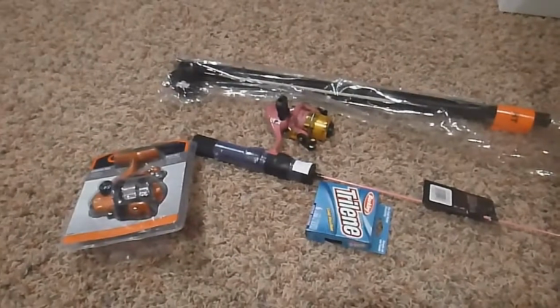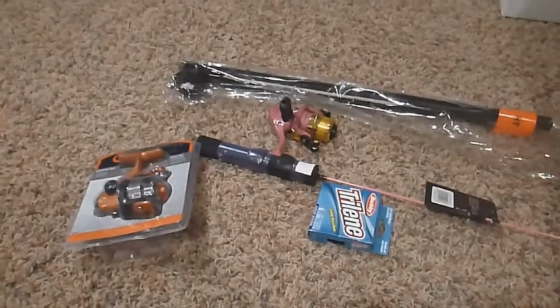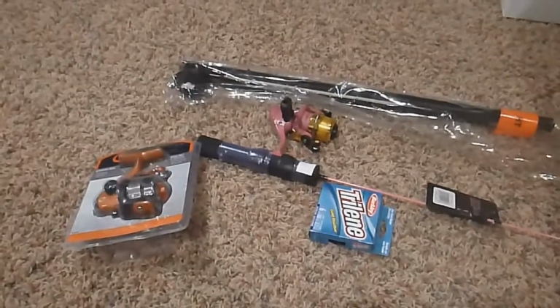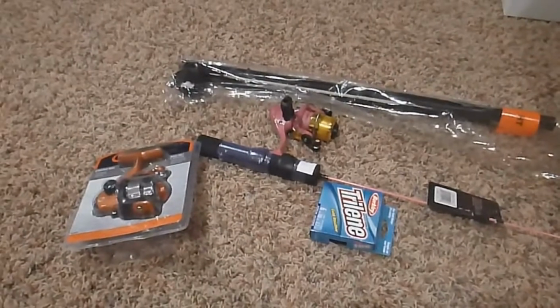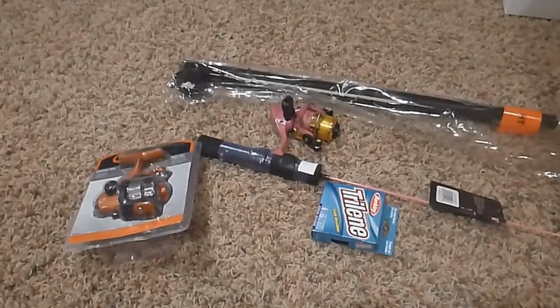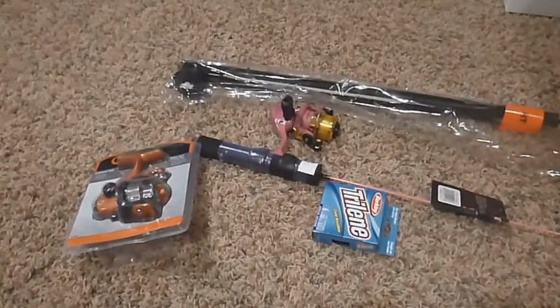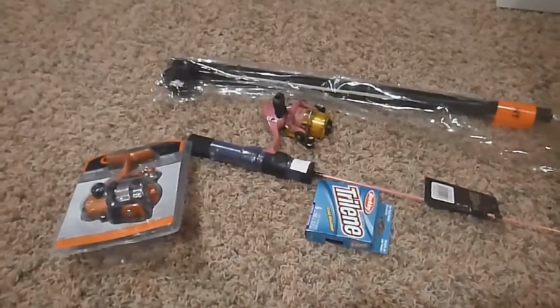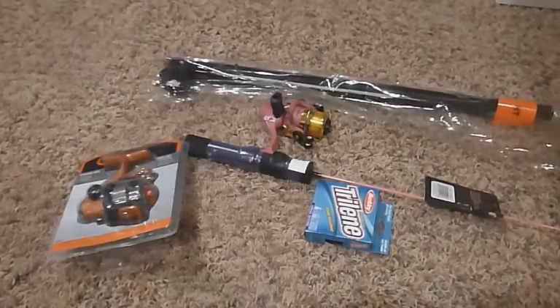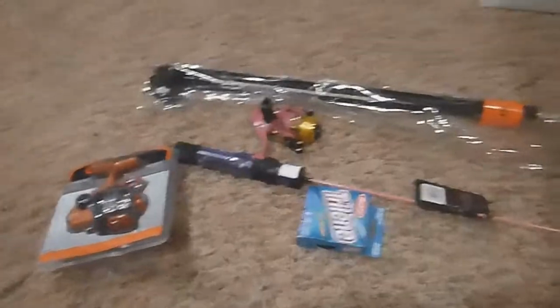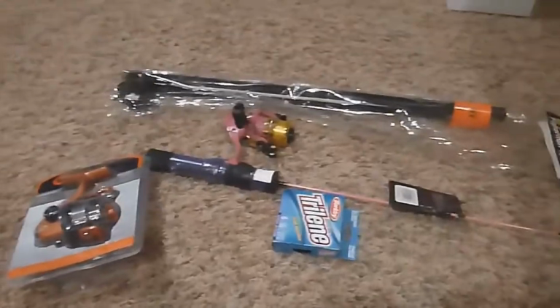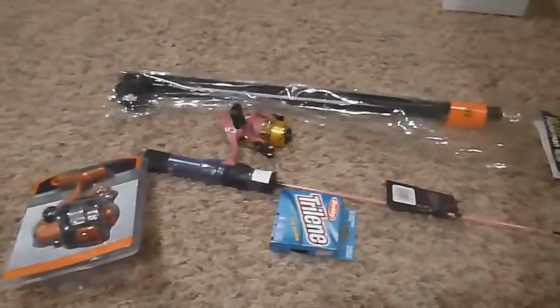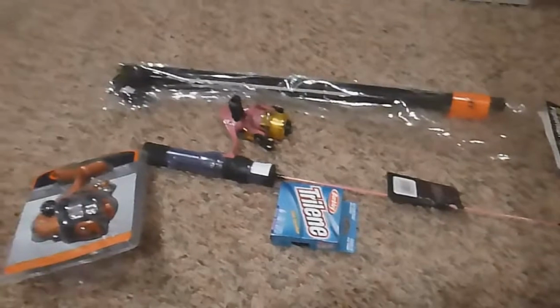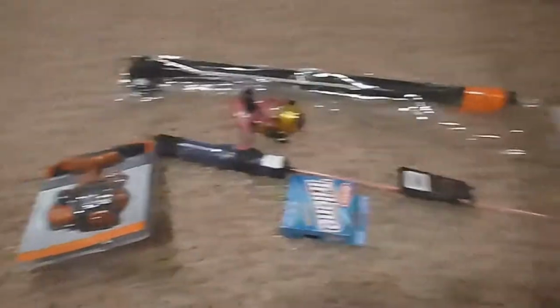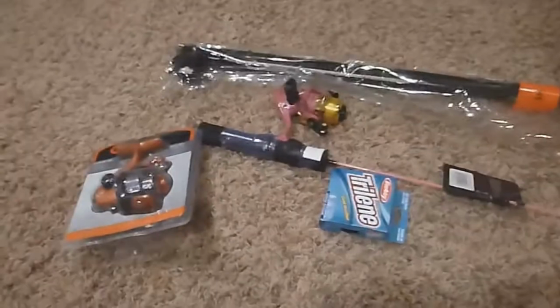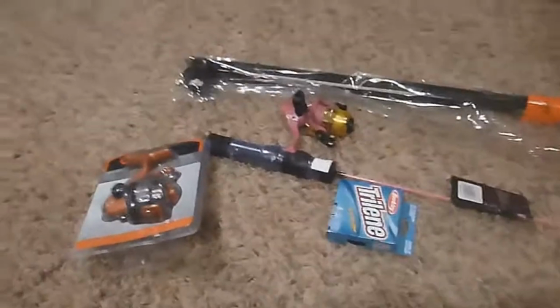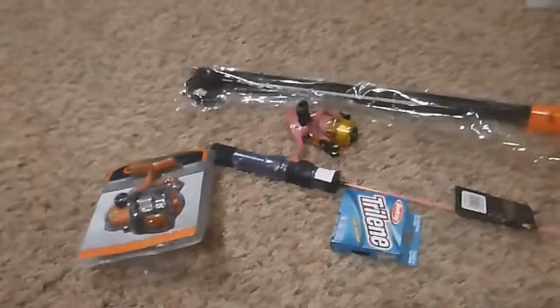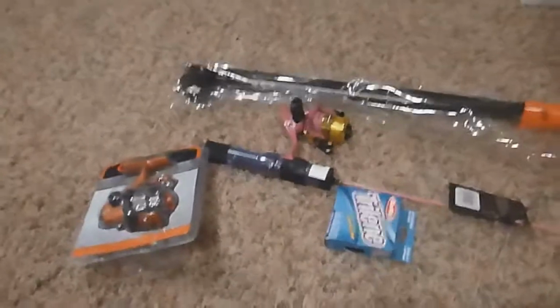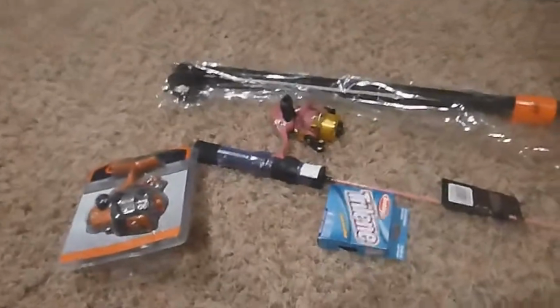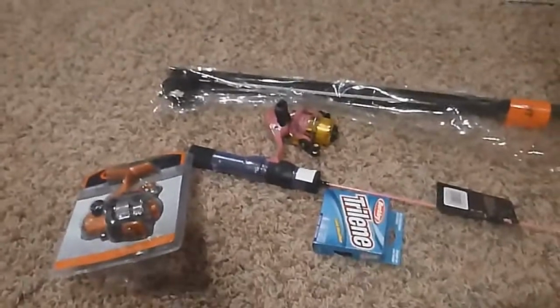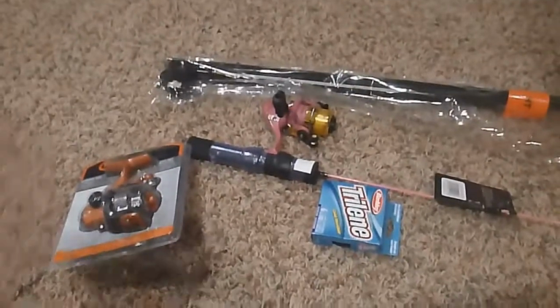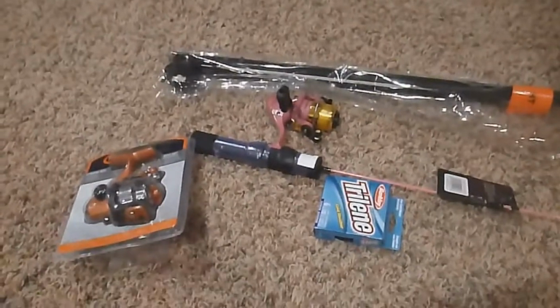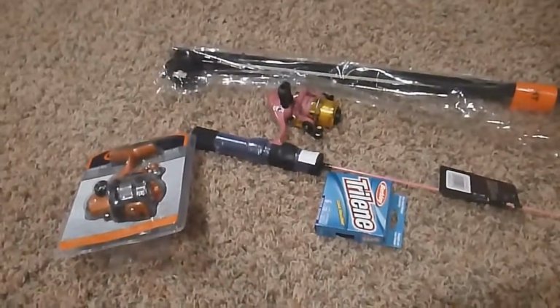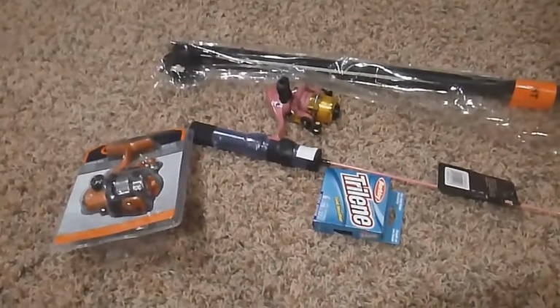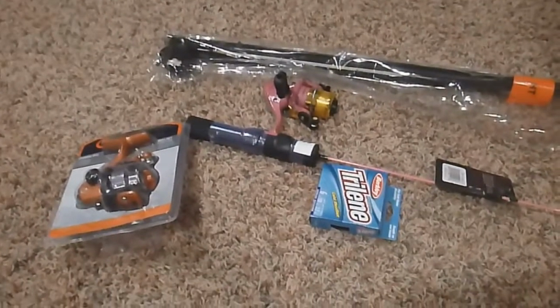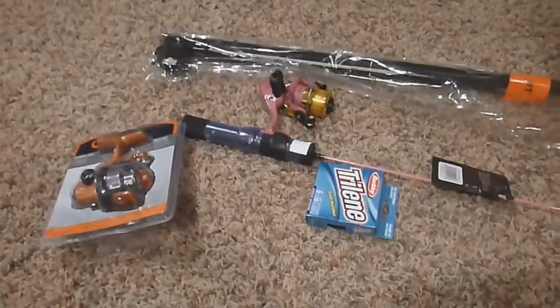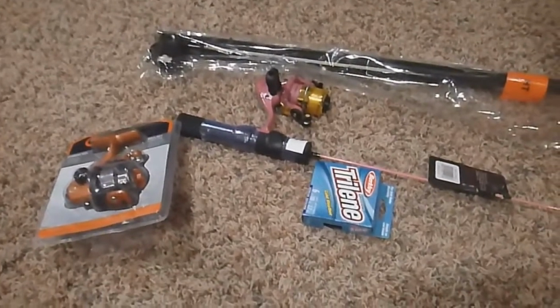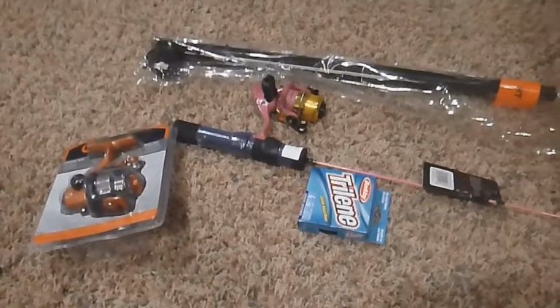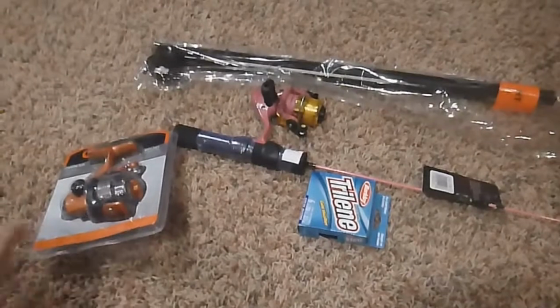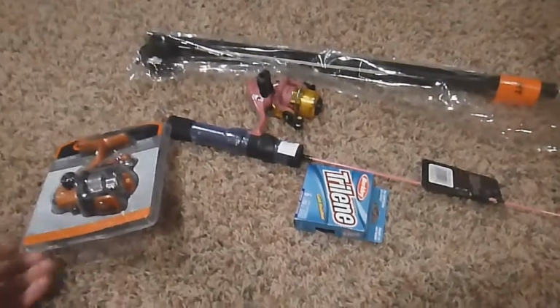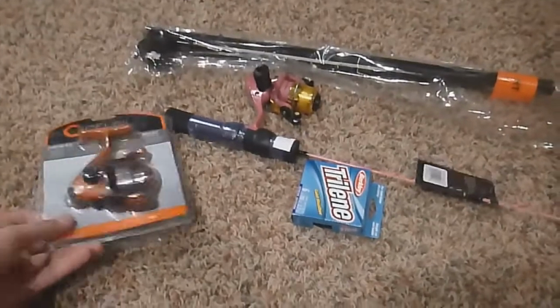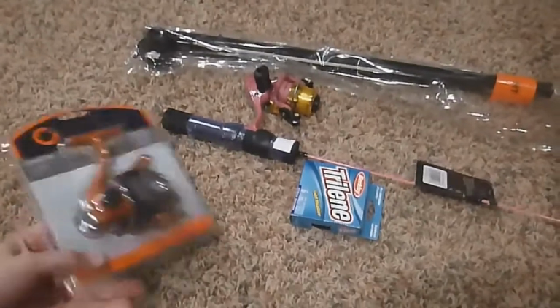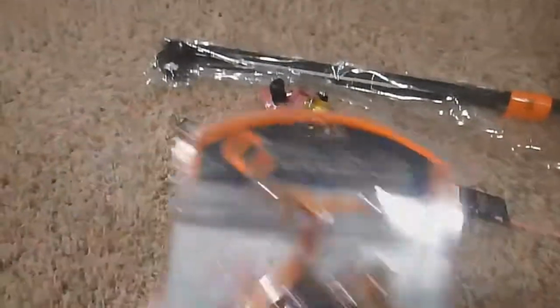Hey, what's up guys, Keeping It Real Fishing. Haven't made a video in a while, so I thought I'd do this. Just picked up some ice fishing gear at Dick's — going out ice fishing tomorrow, so let's get into it.